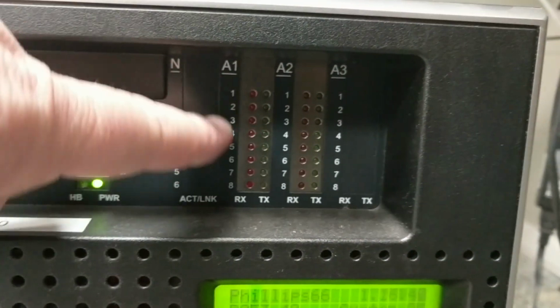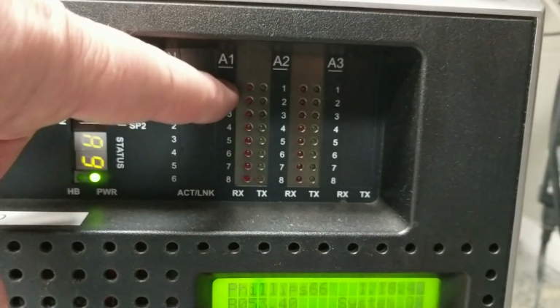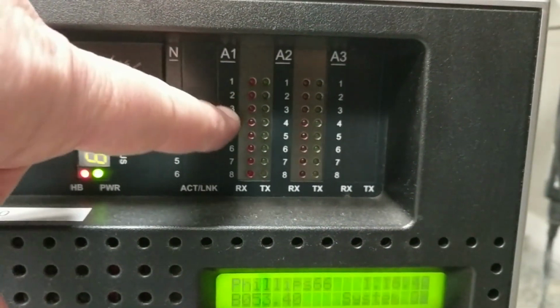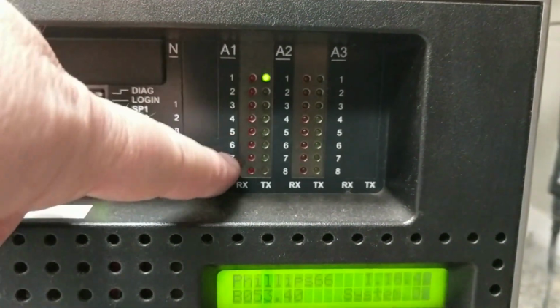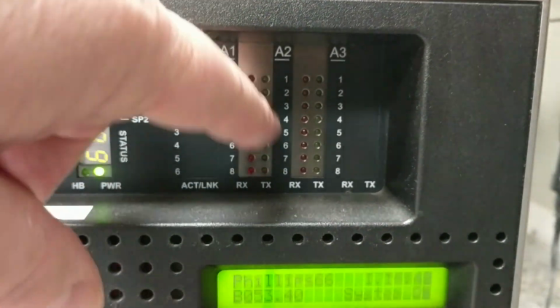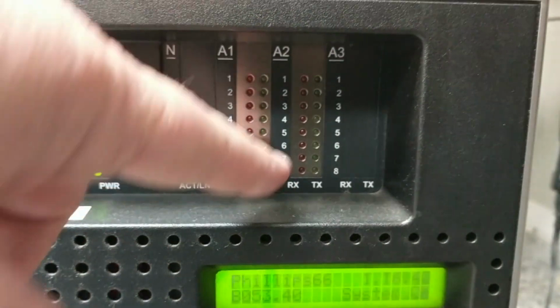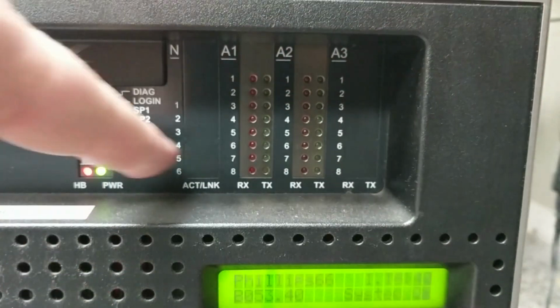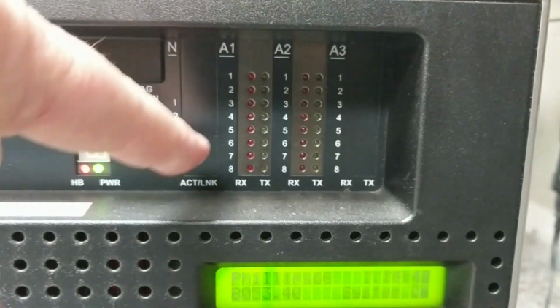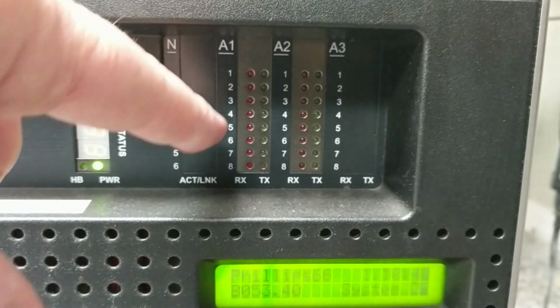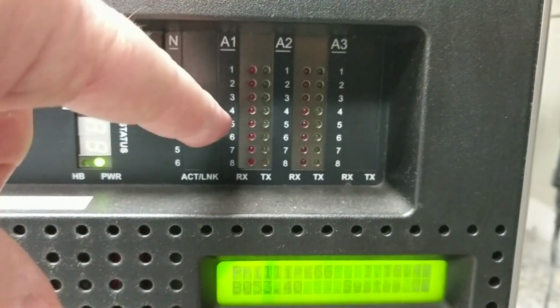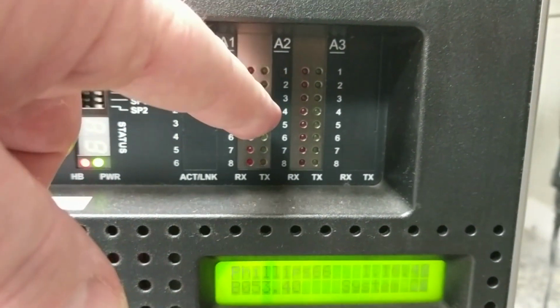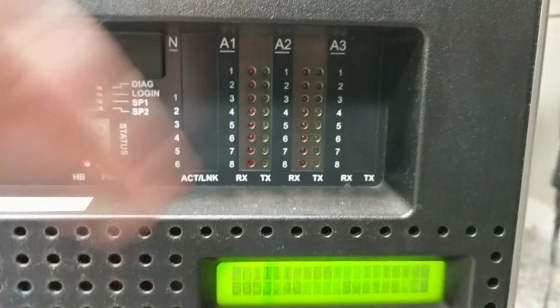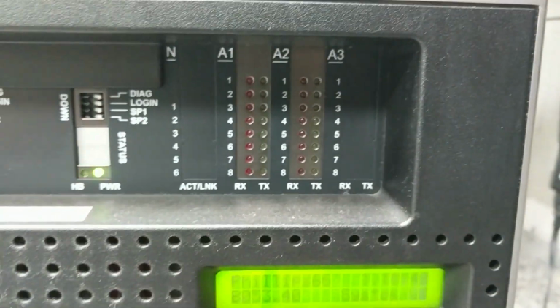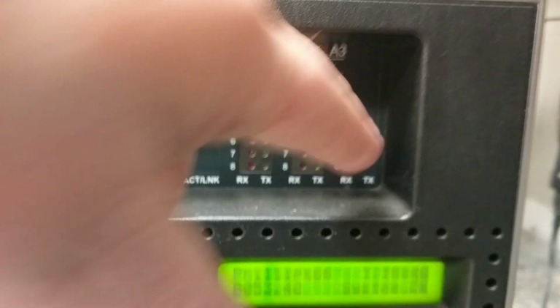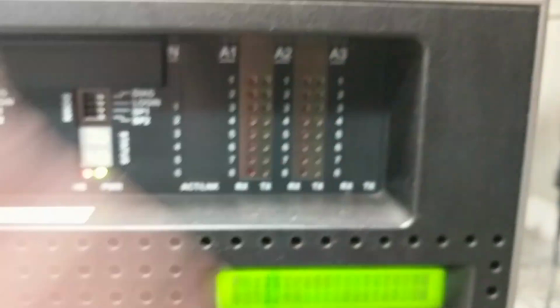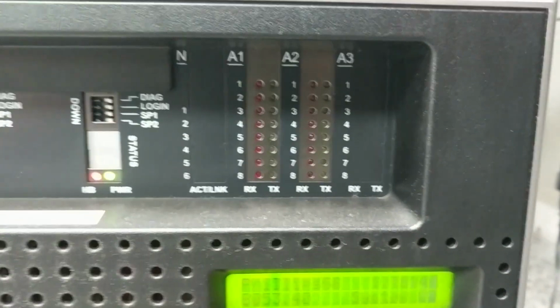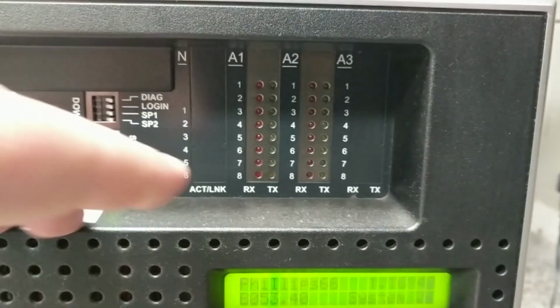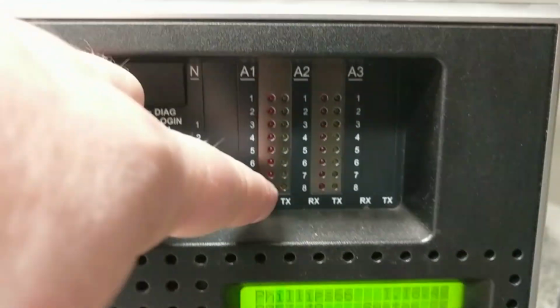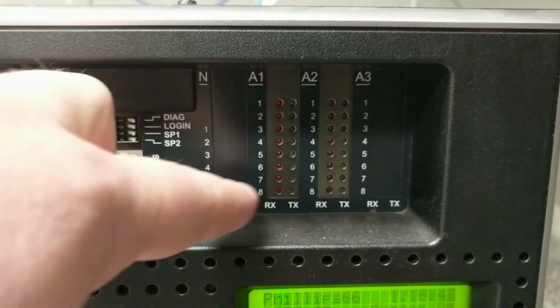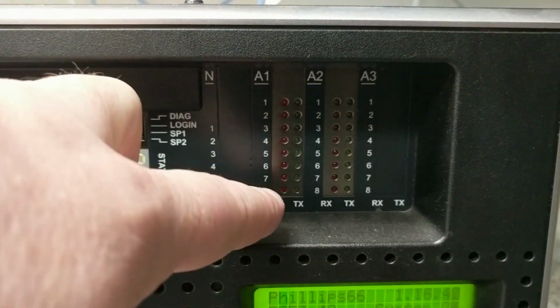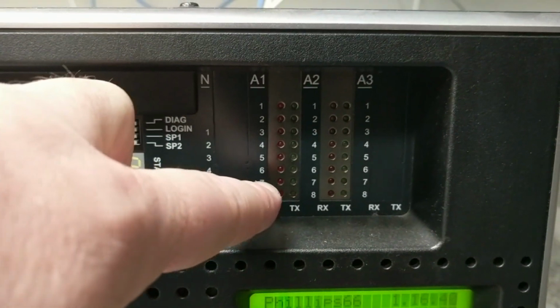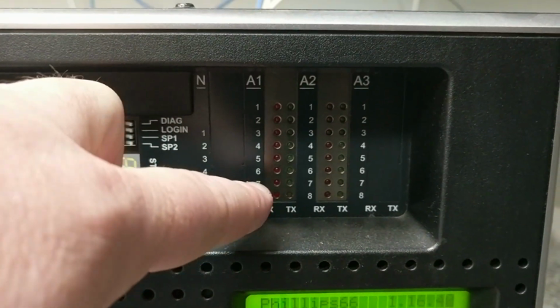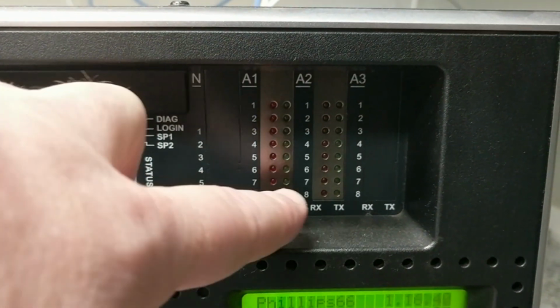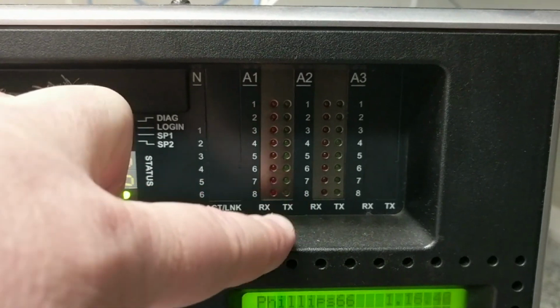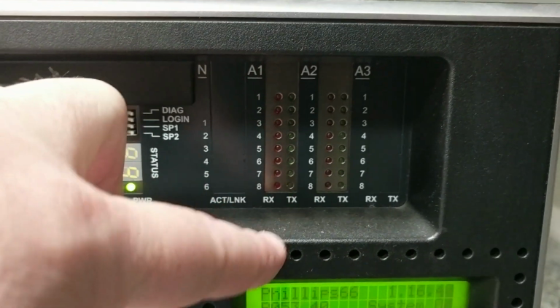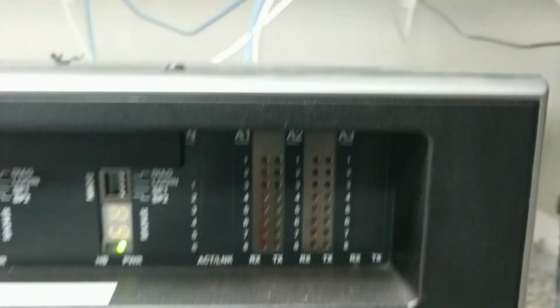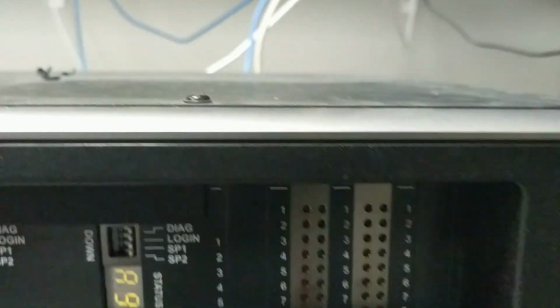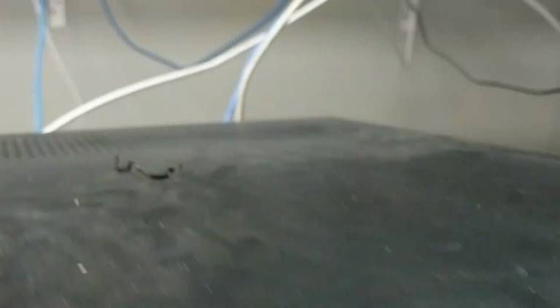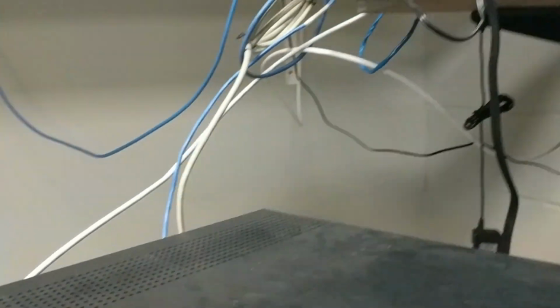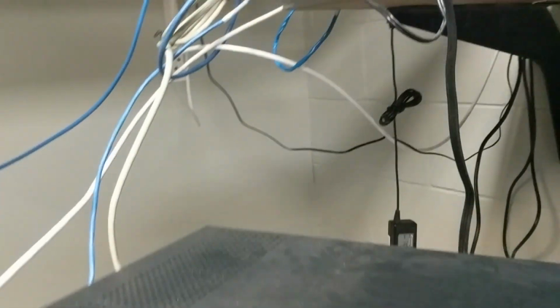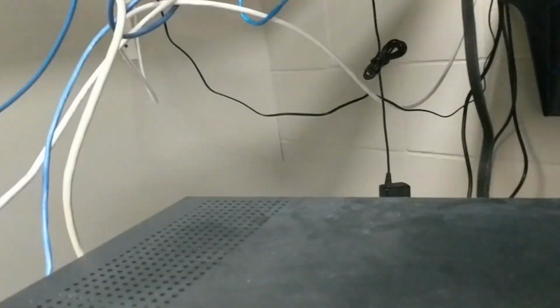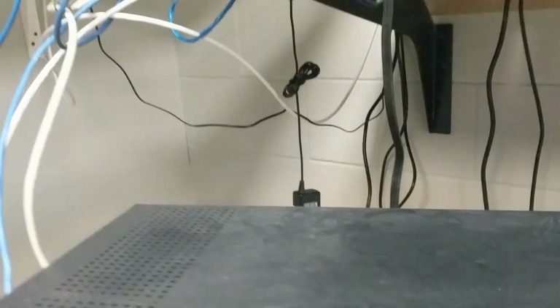The other thing of note here — you see these lights for A1, A2, A3. There is no A3, but A1 and A2 correspond to what you'll find on the back. I'm going to swing around here.